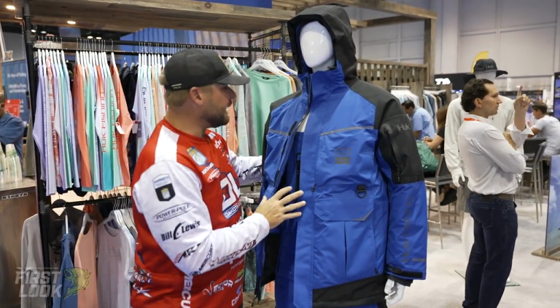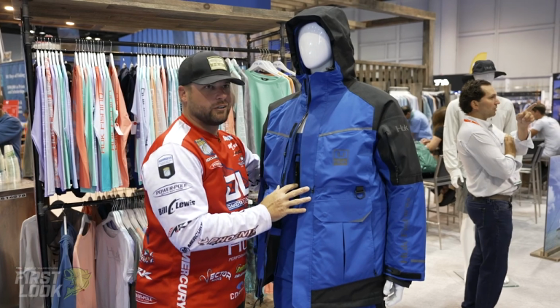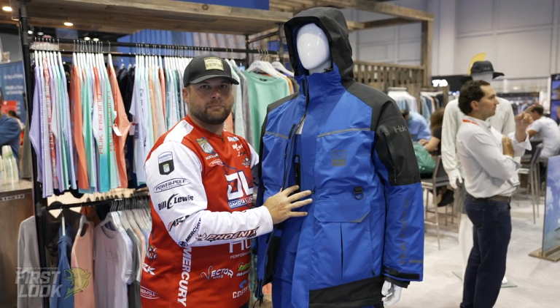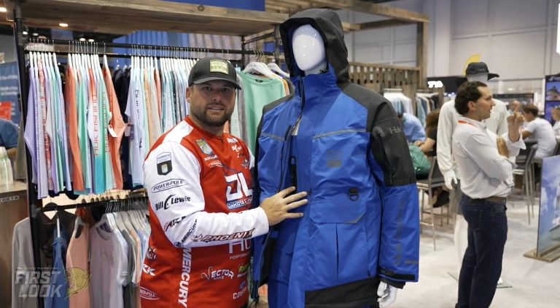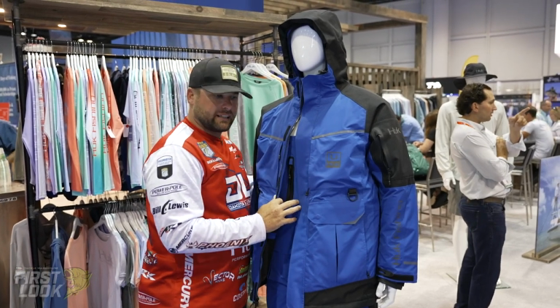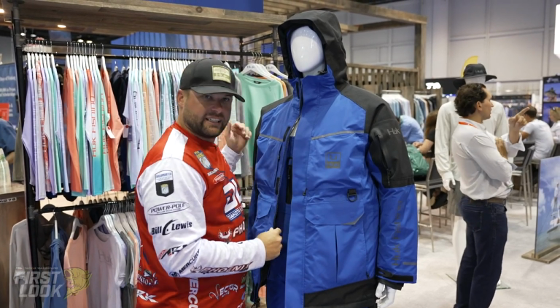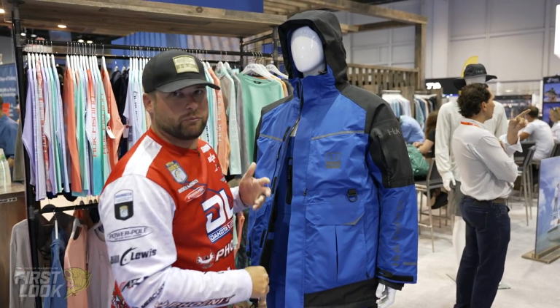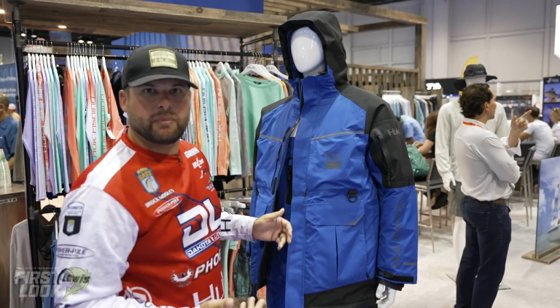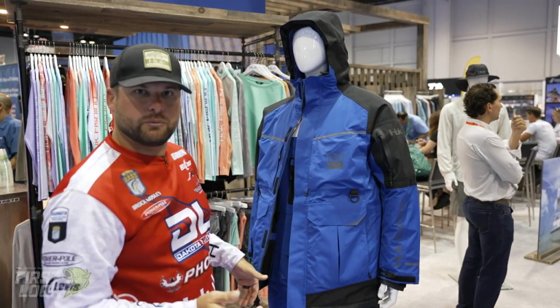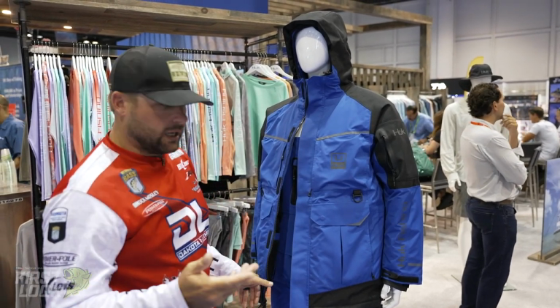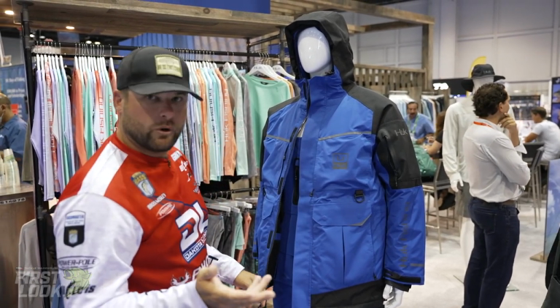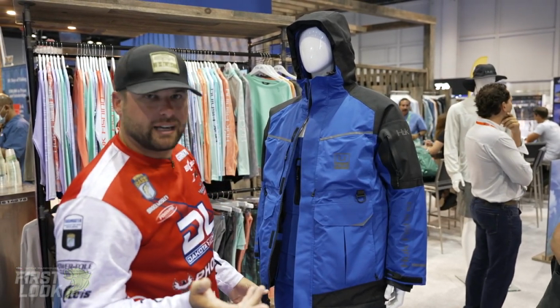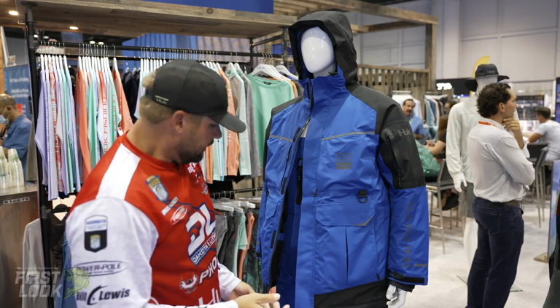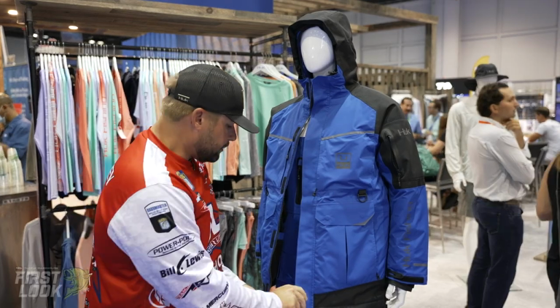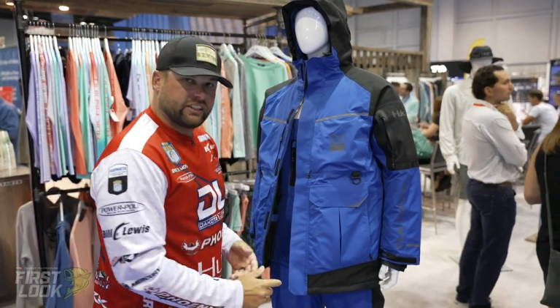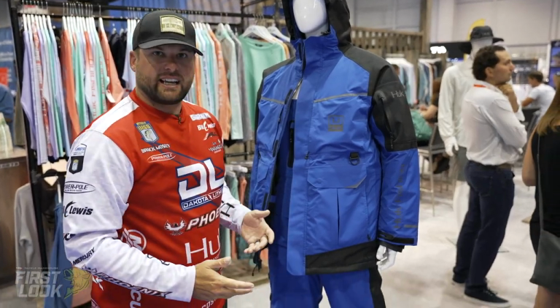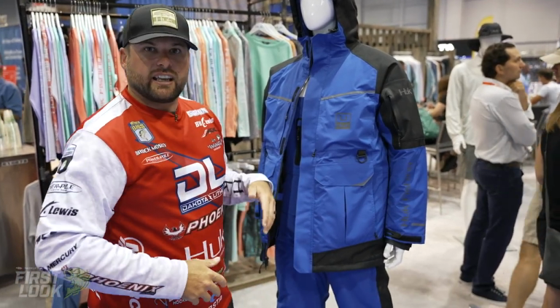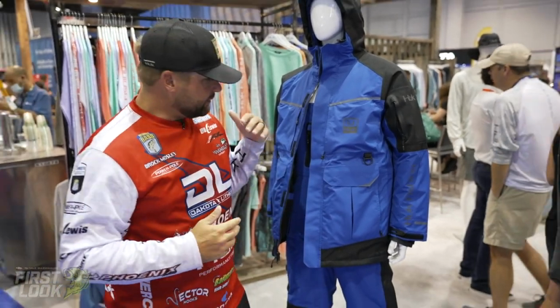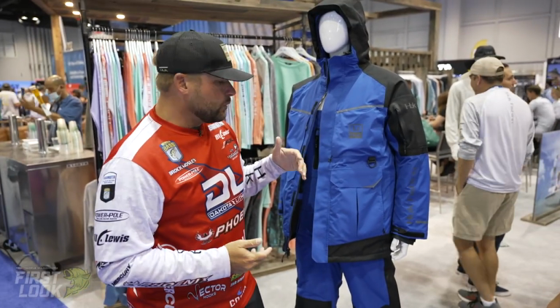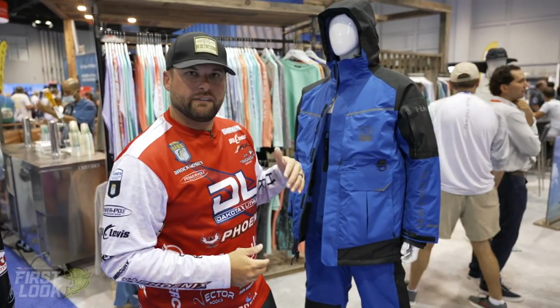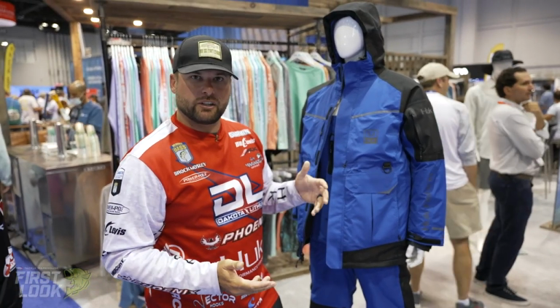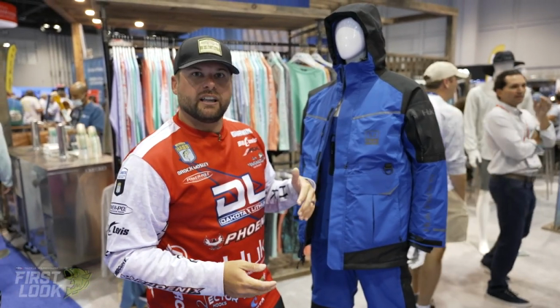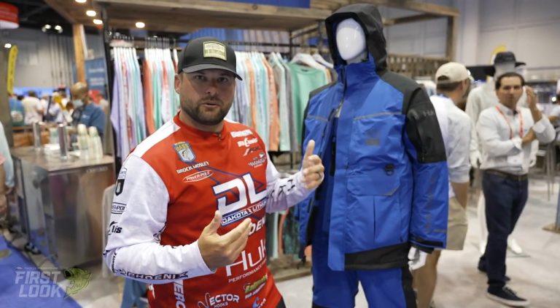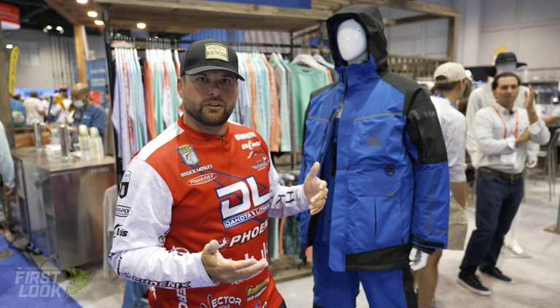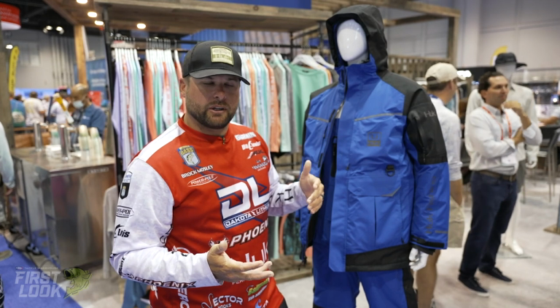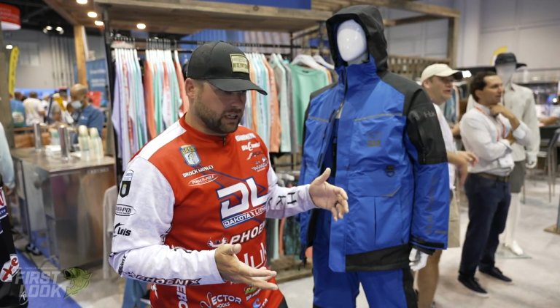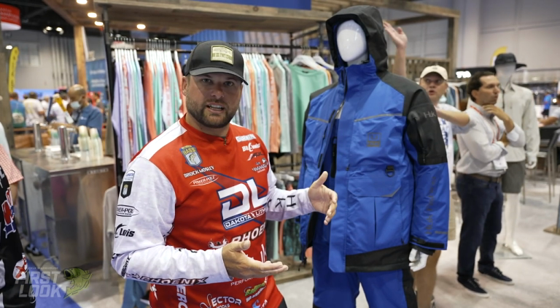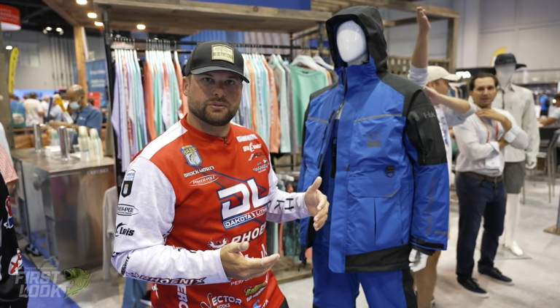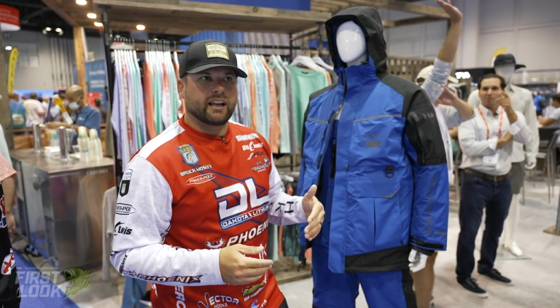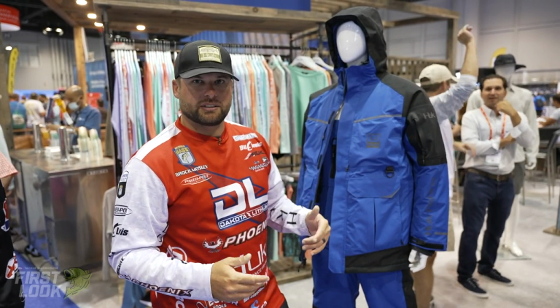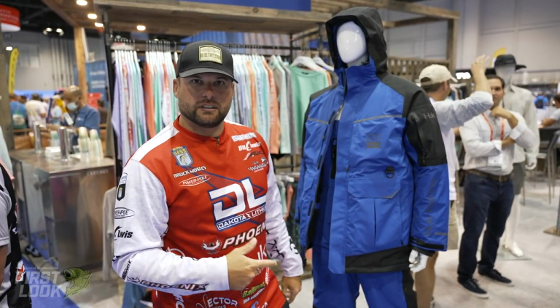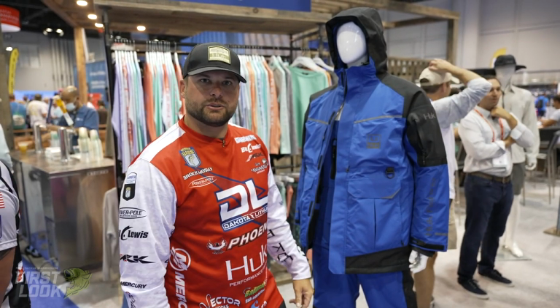It also comes with a backpack on the very back of it to keep whatever you may want warm and dry. Give it a check out — it's very warm, very durable, it doesn't wear on you like most wintertime suits, and I promise you you'll love this suit.